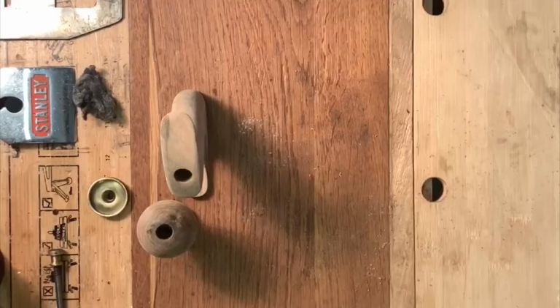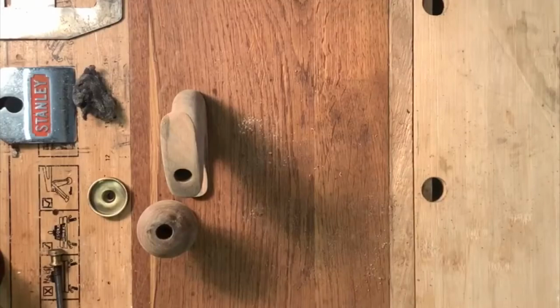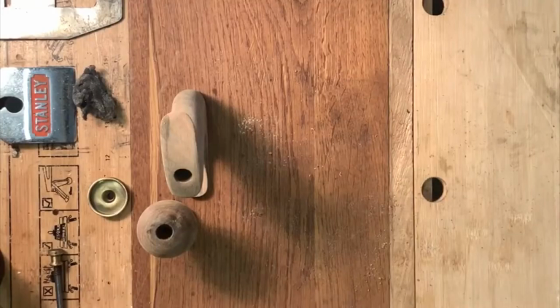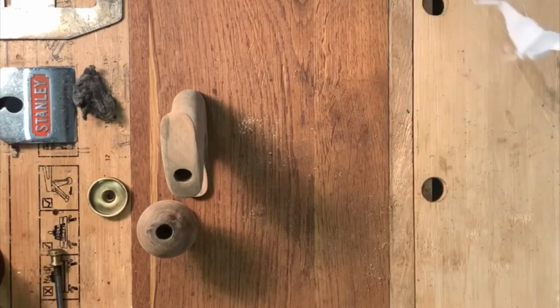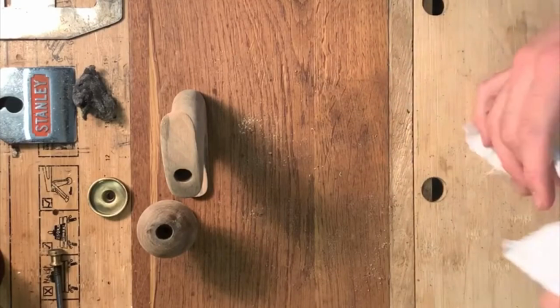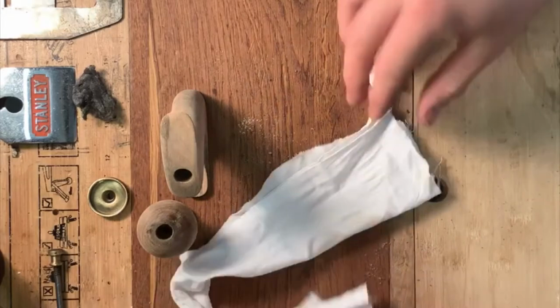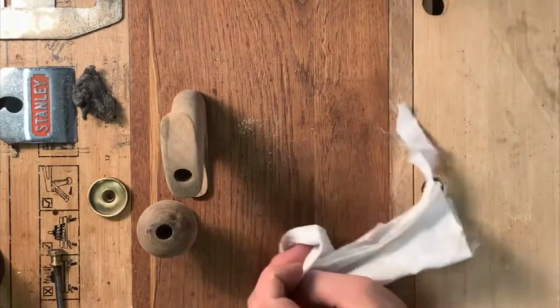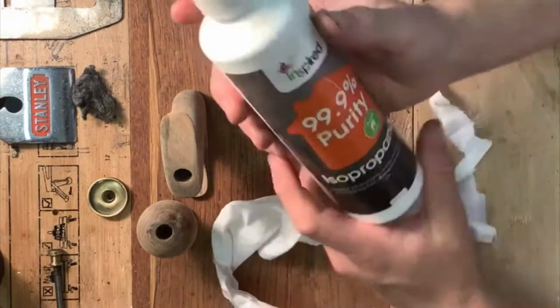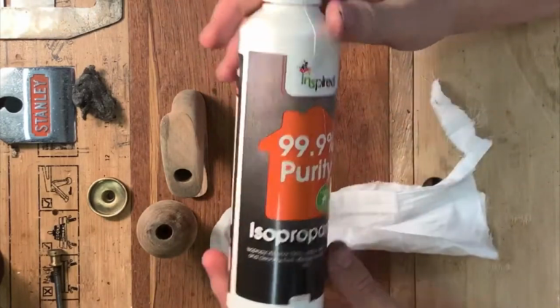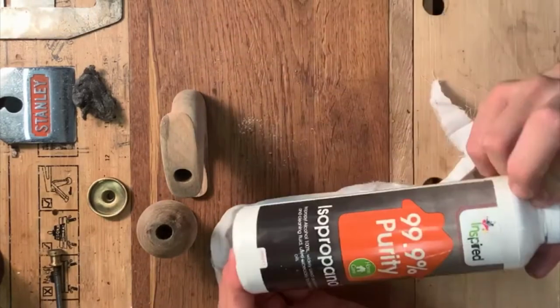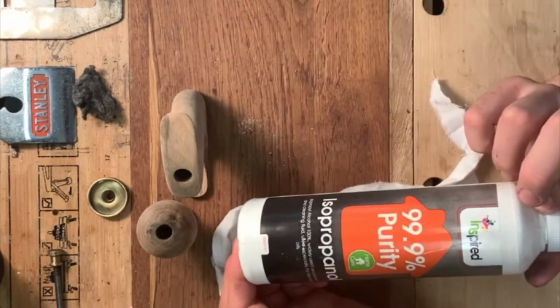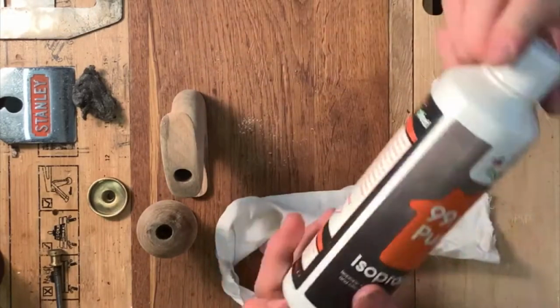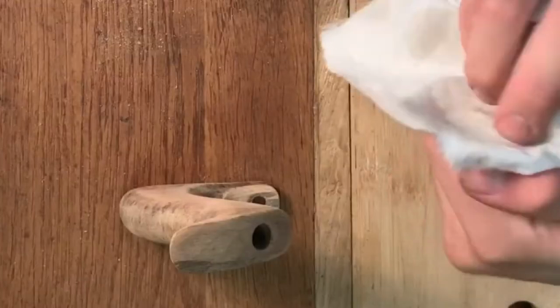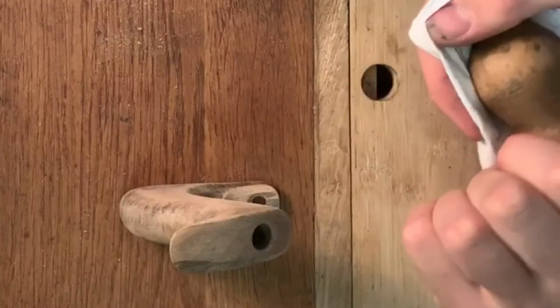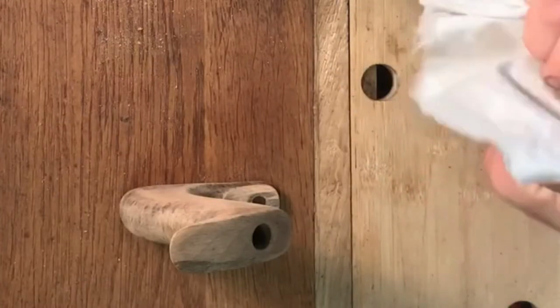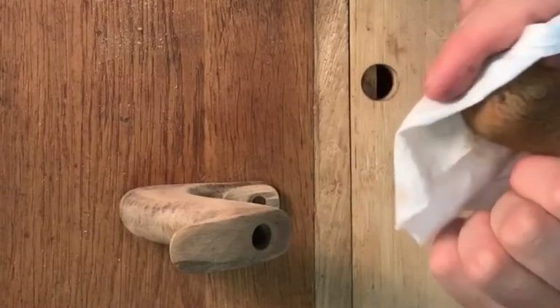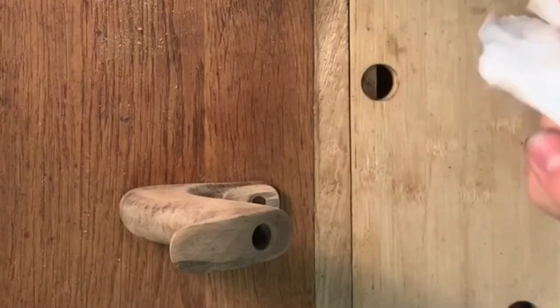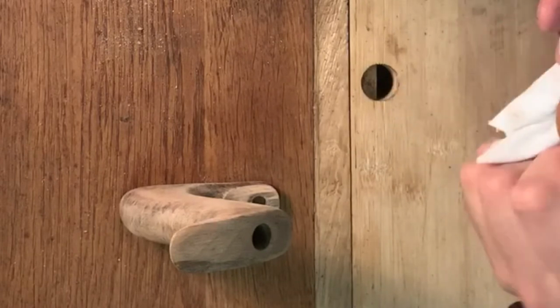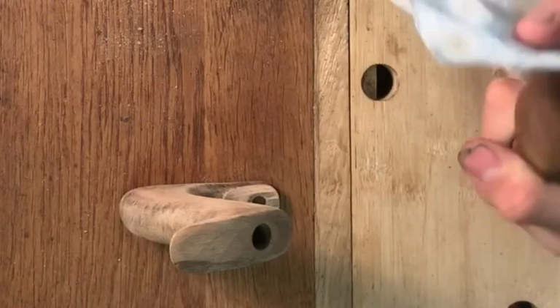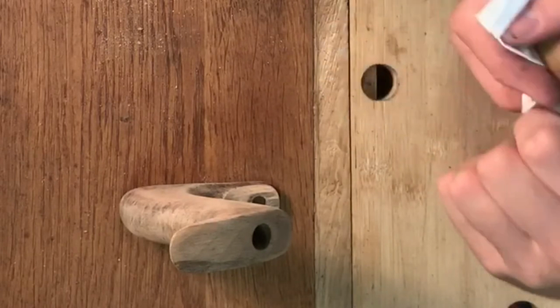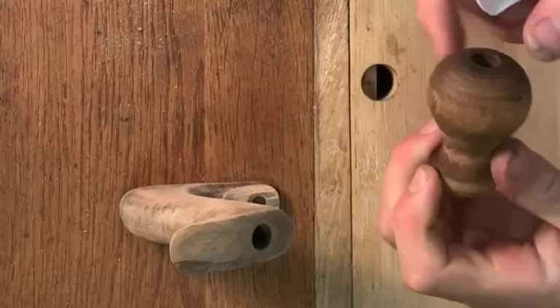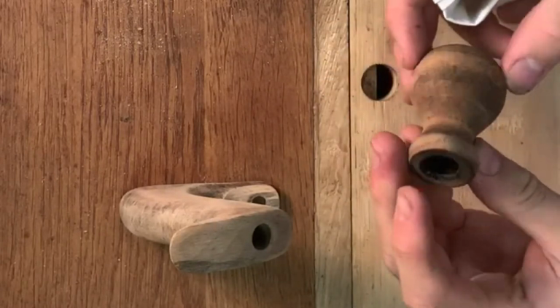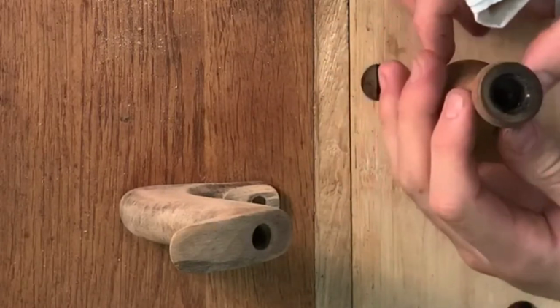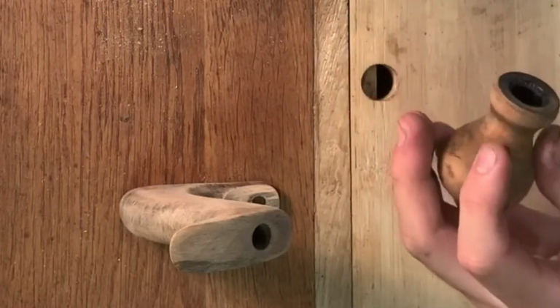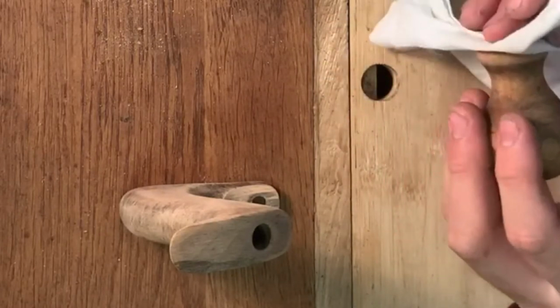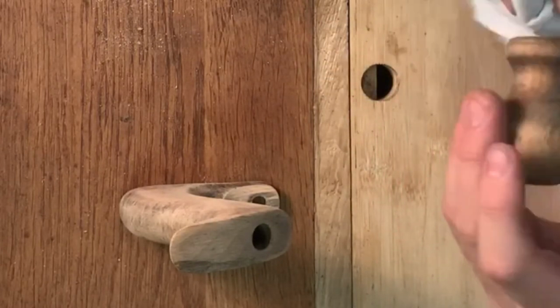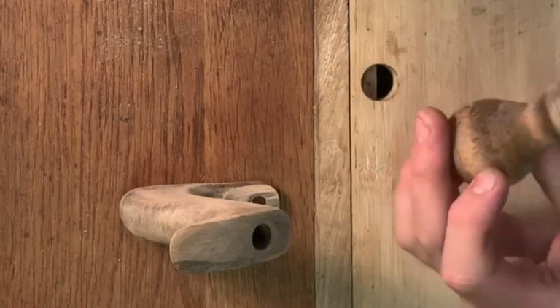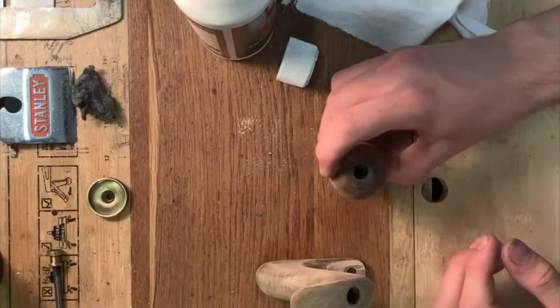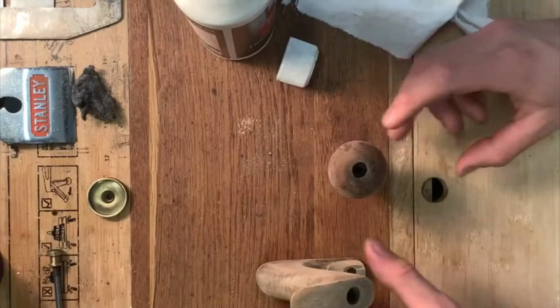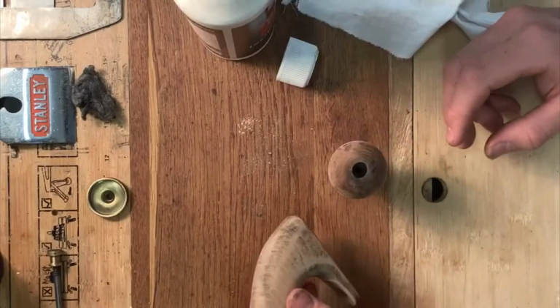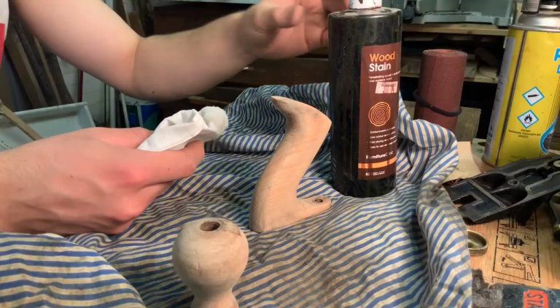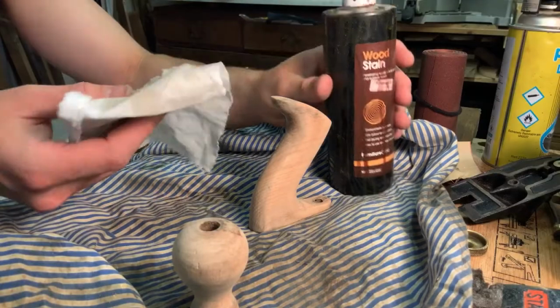I didn't go all the way — you can see some of those original dirty marks and stuff on it. I was just taking off way too much wood. And to be honest I quite like those marks. They give the plane some character and show that it's not a new thing.